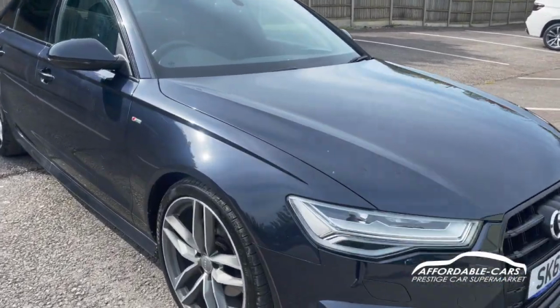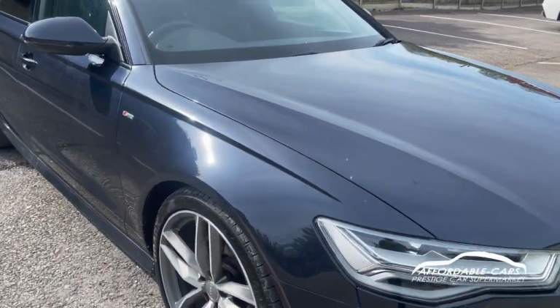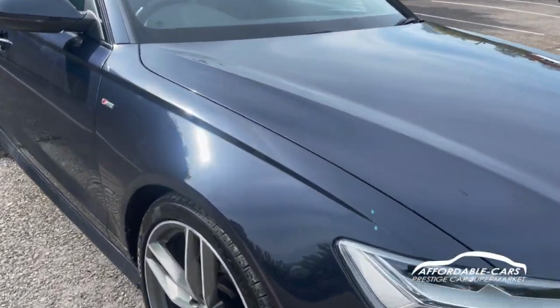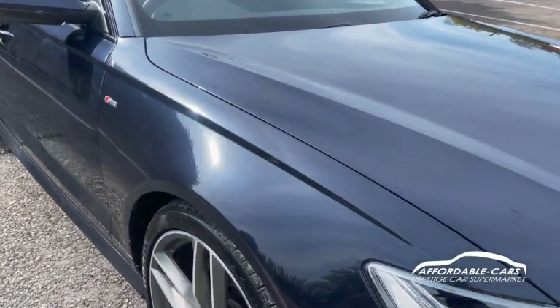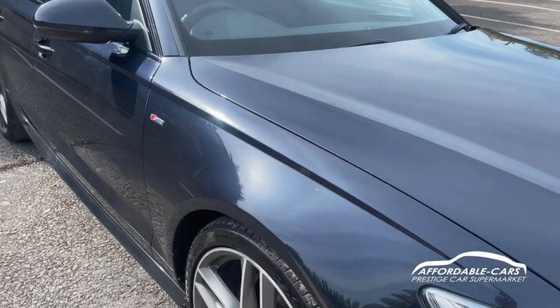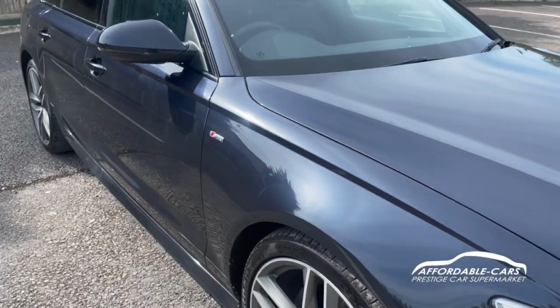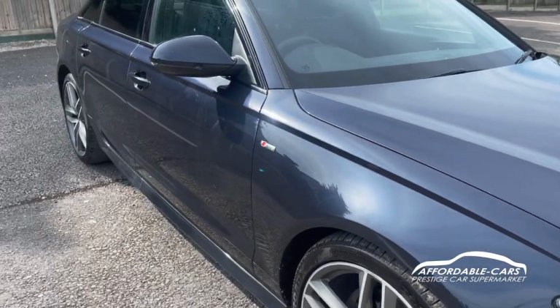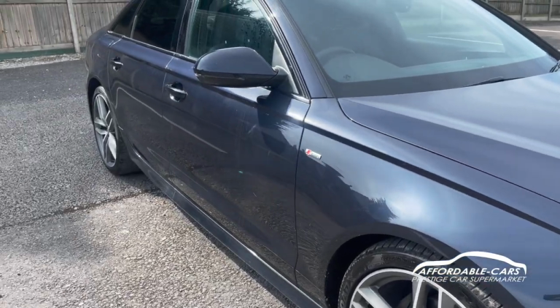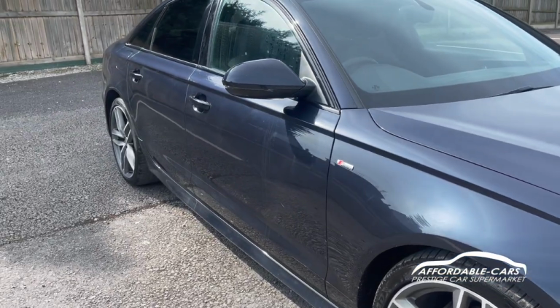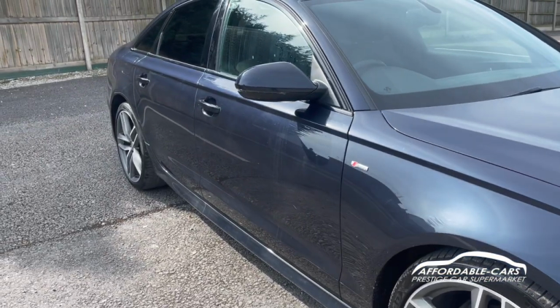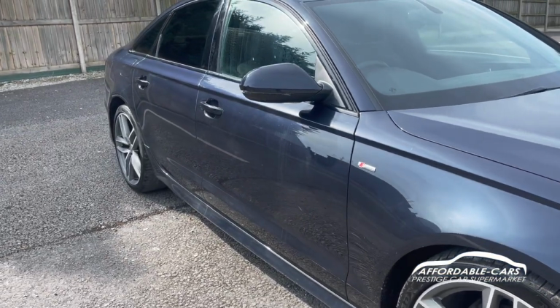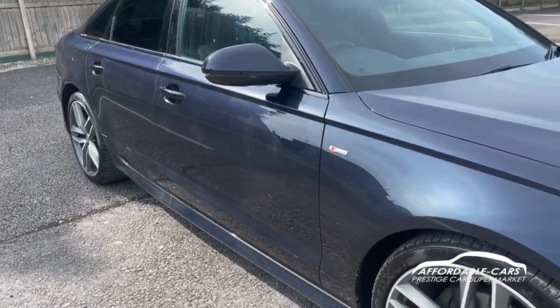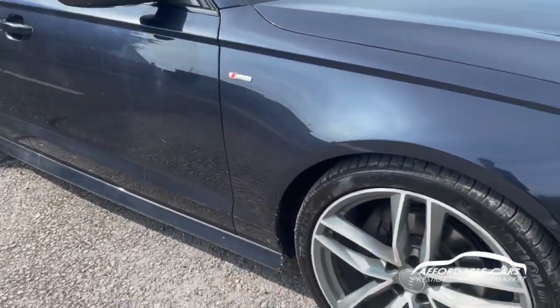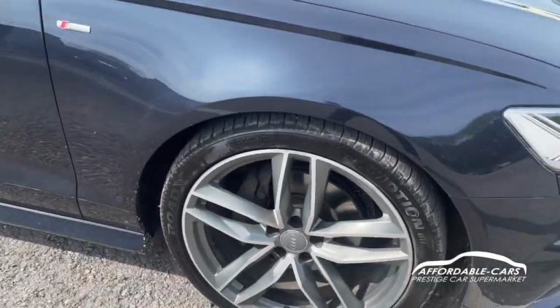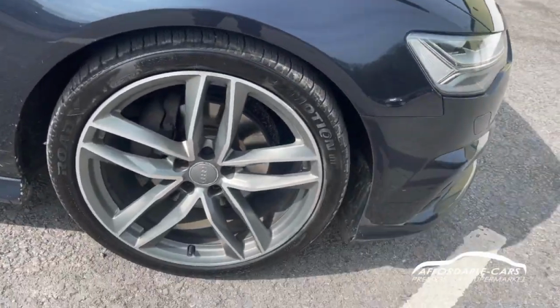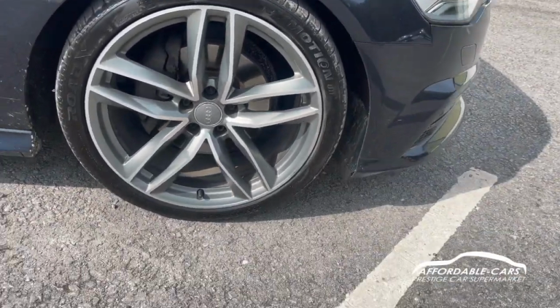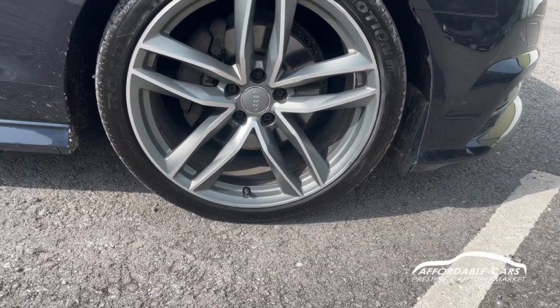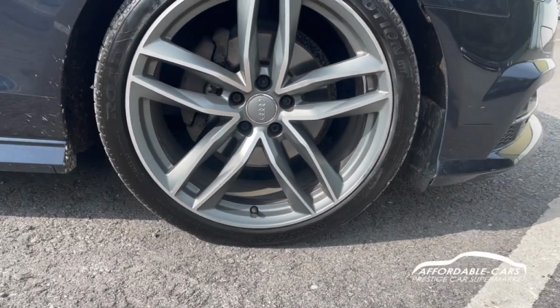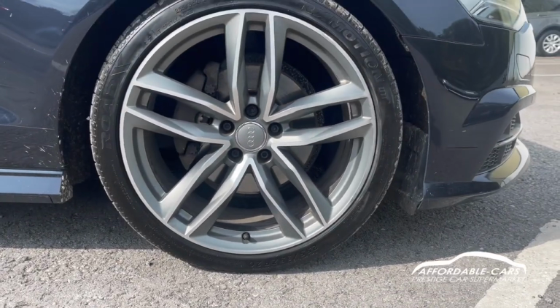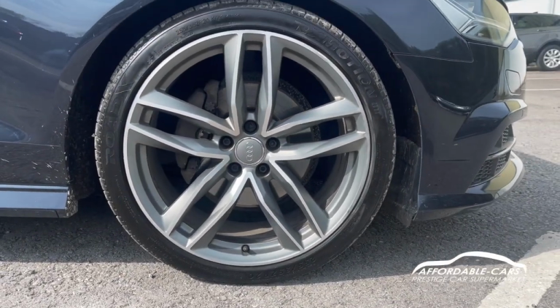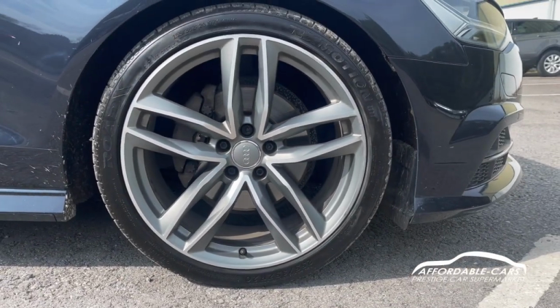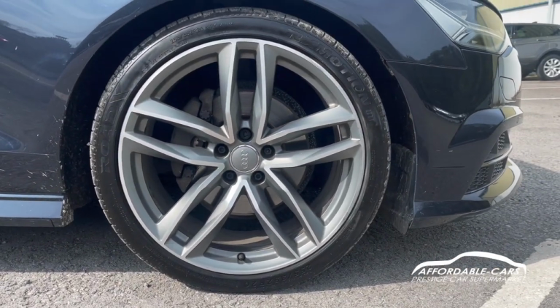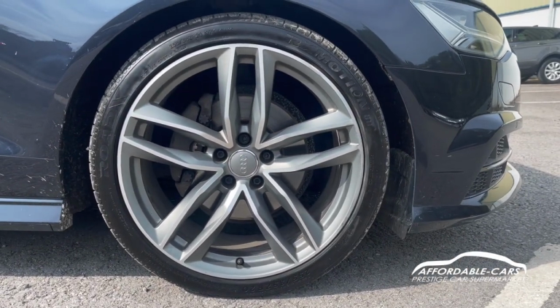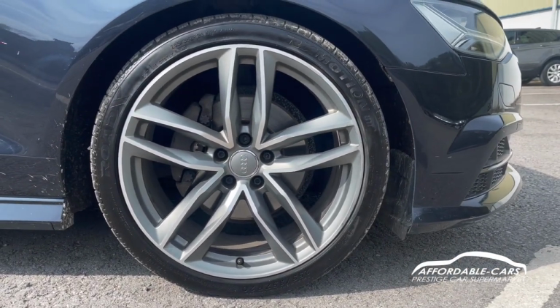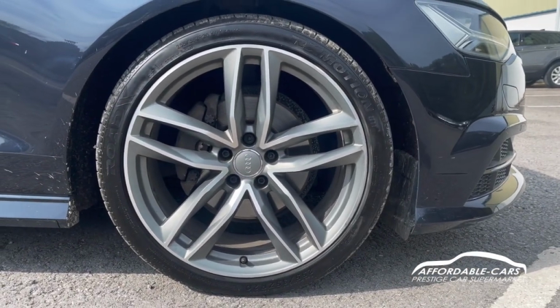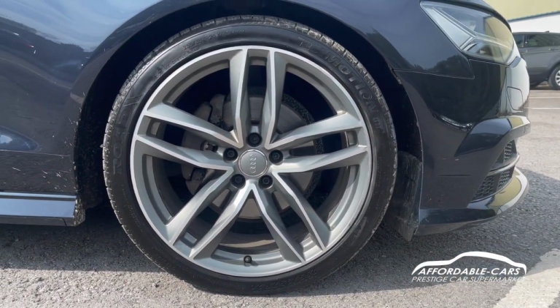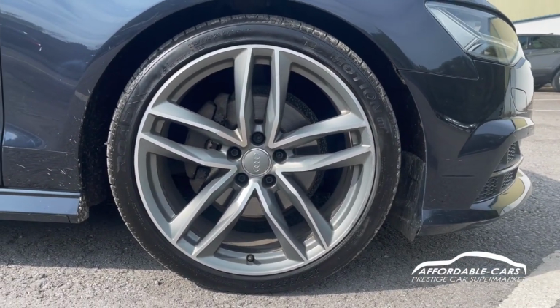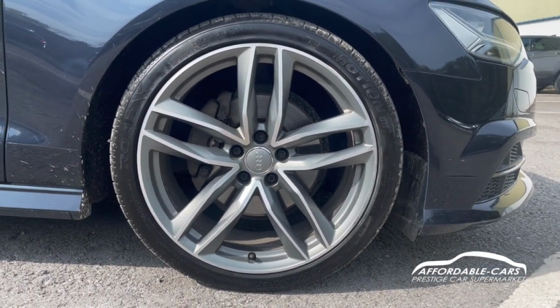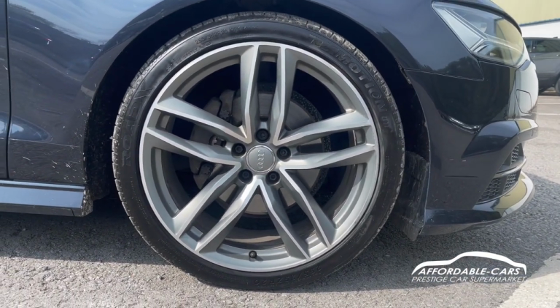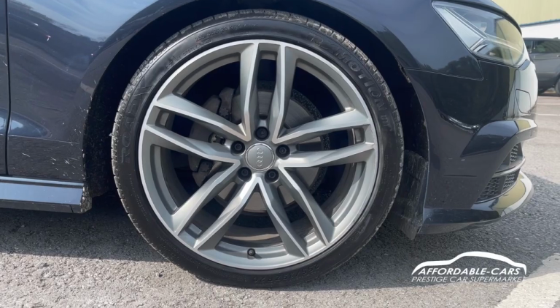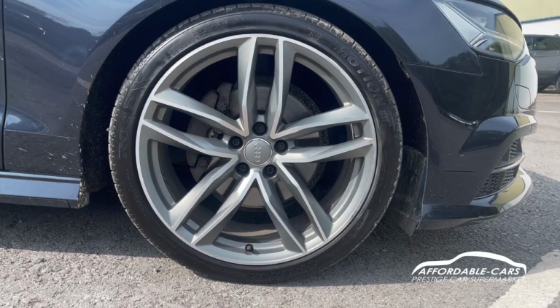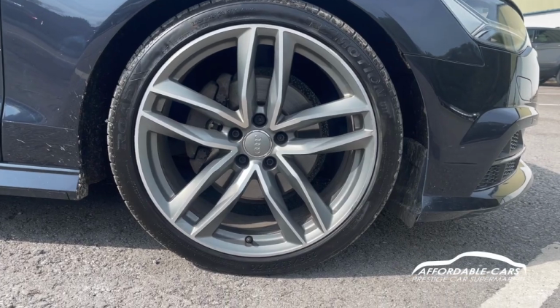As you can tell, lovely paintwork — a really nice dark blue colour, looks great. Going down to the alloys, we have the 20 inch twin spoke diamond cut alloys which look absolutely great and go really nicely with the car. You've got your nice Audi centre caps on there too.